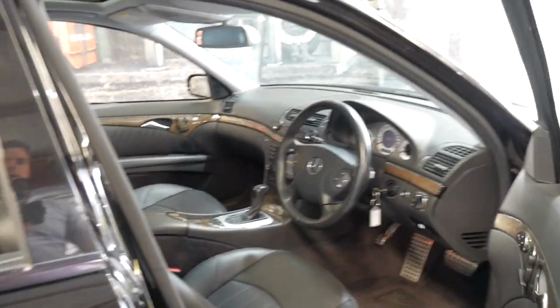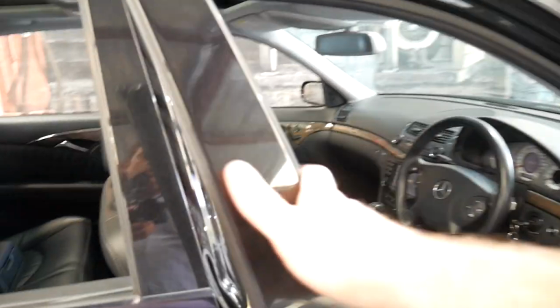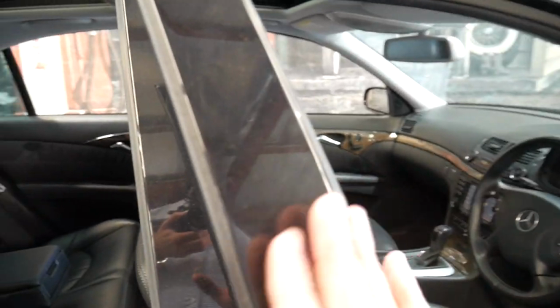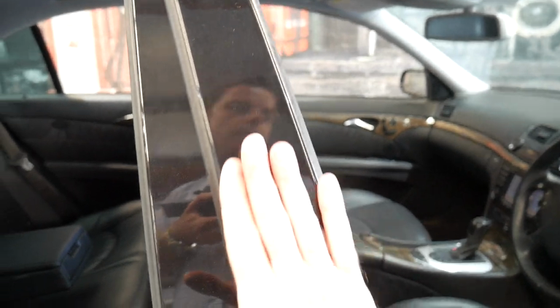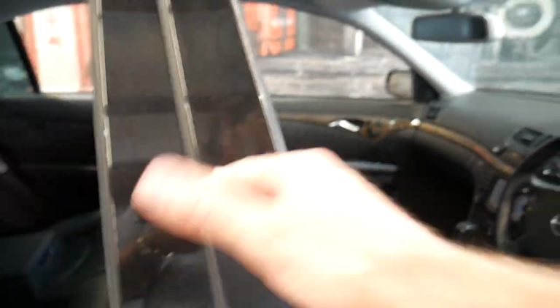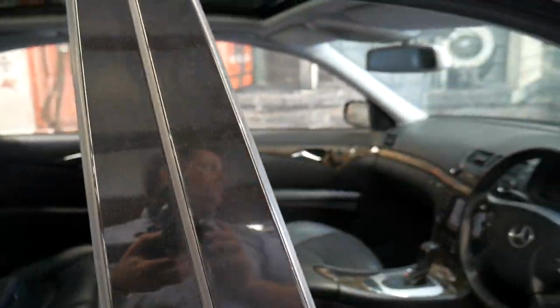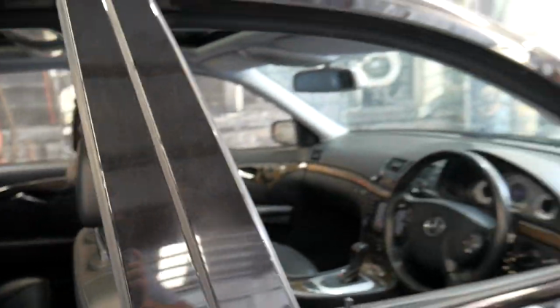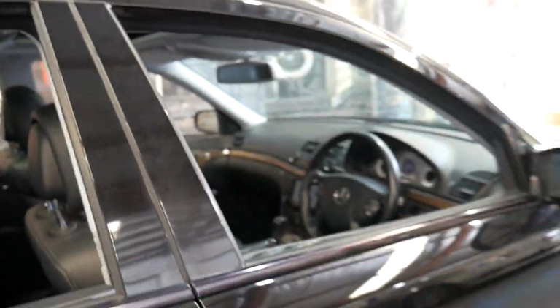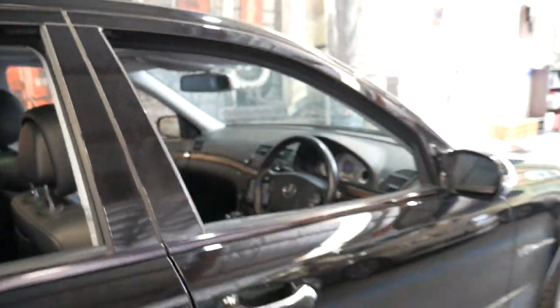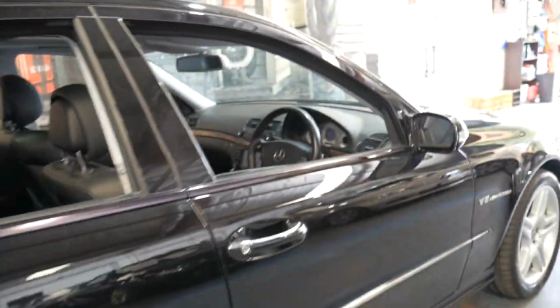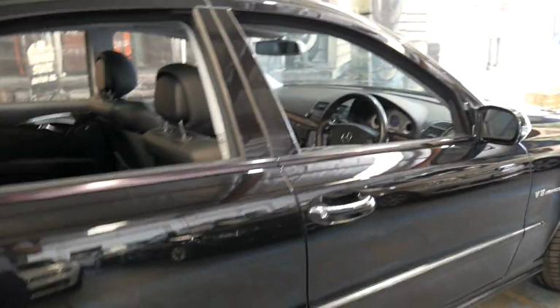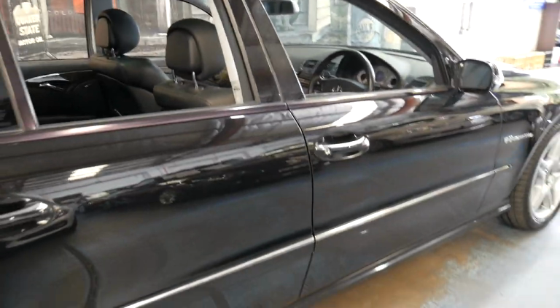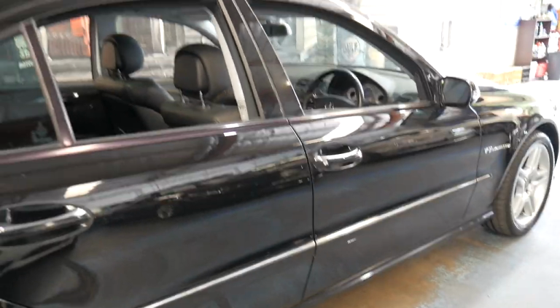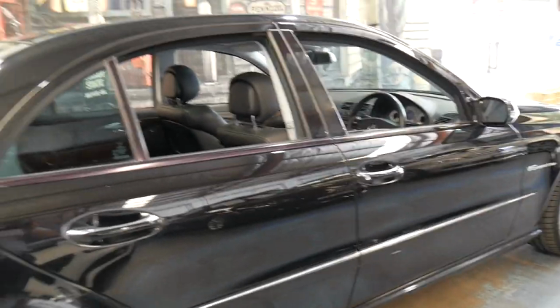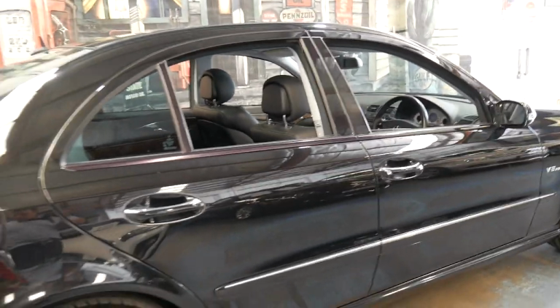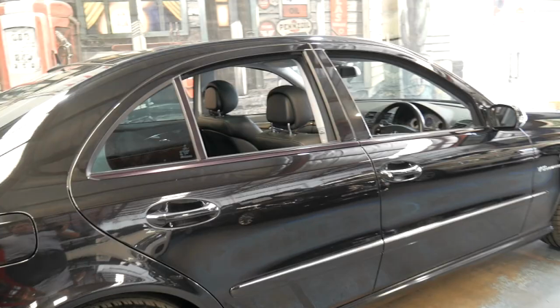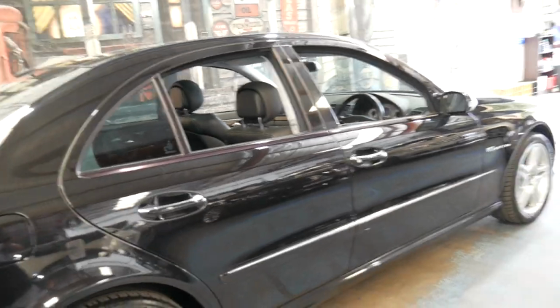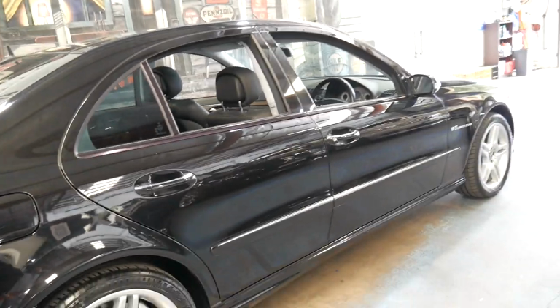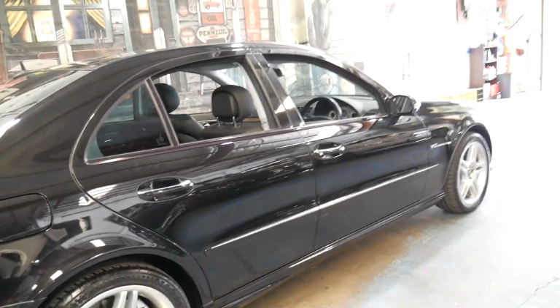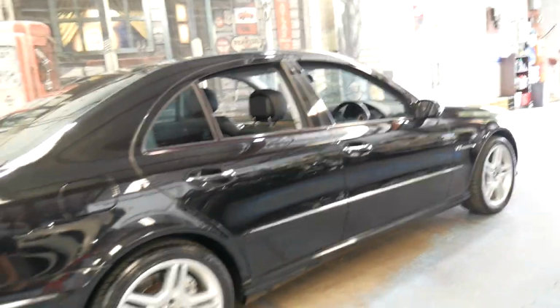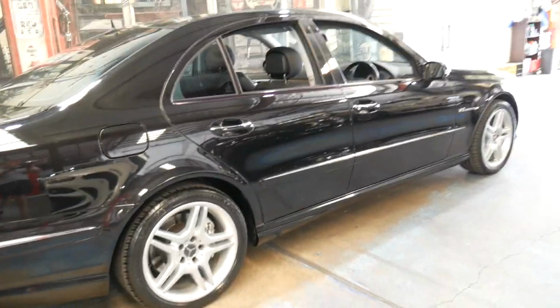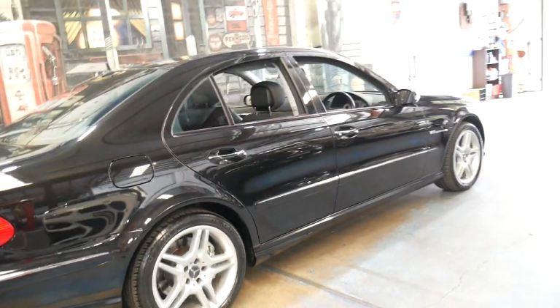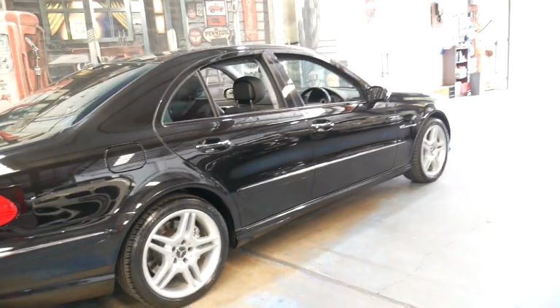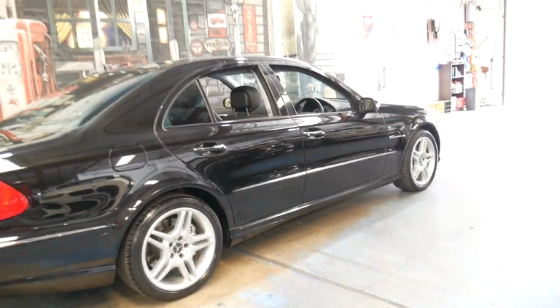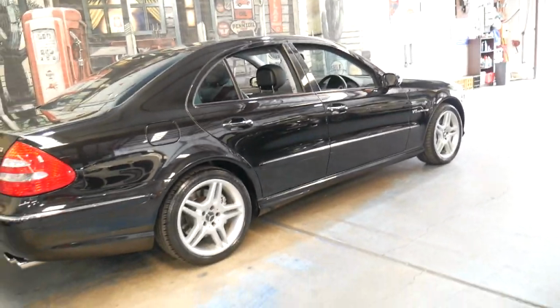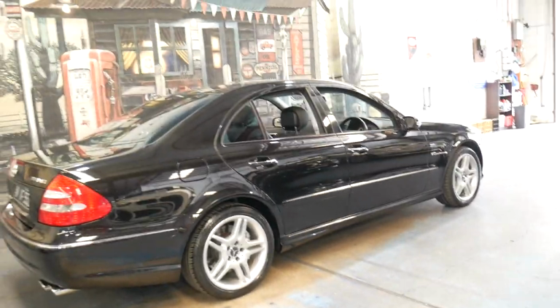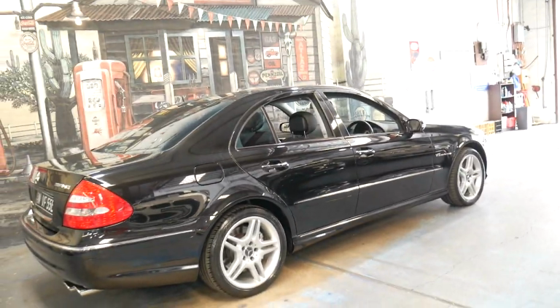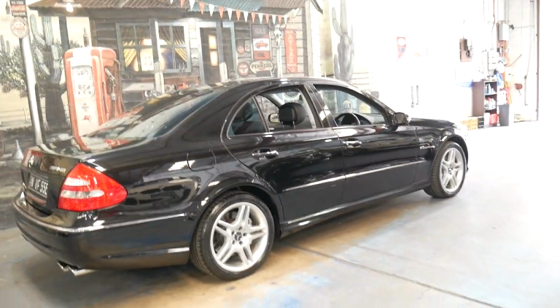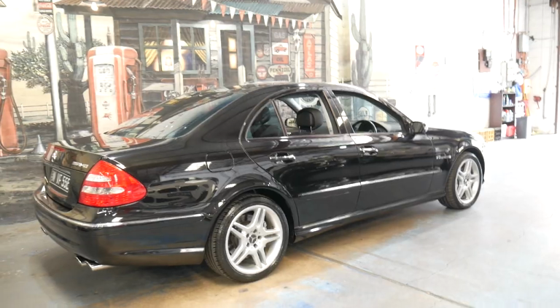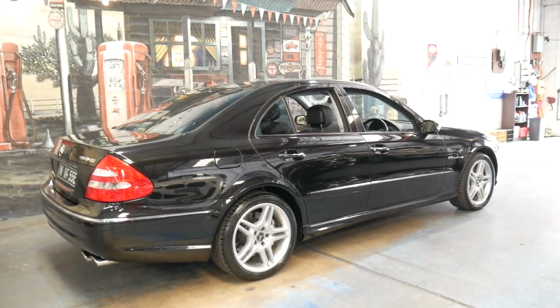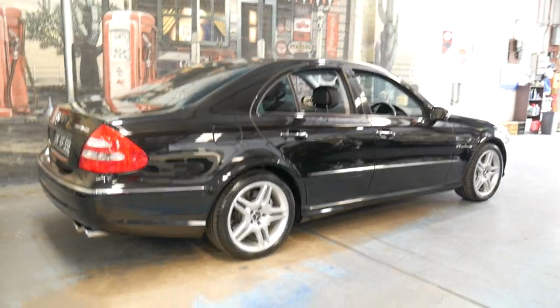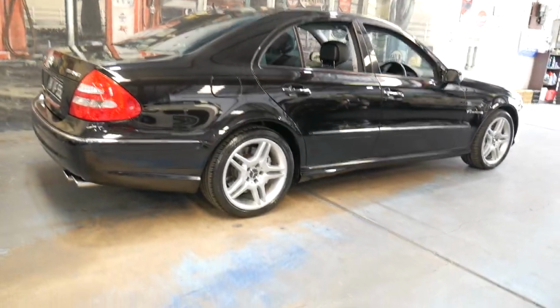The E-Class AMGs are becoming very collectible. I had an AMG a long time ago — in fact it was an E36 AMG which I absolutely loved and I regret selling it.